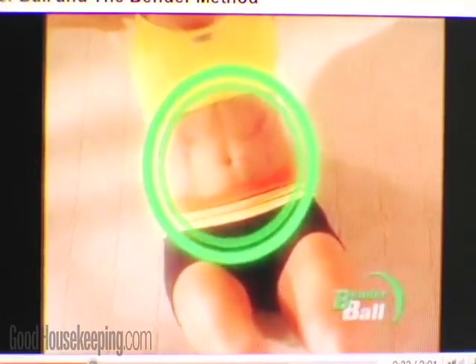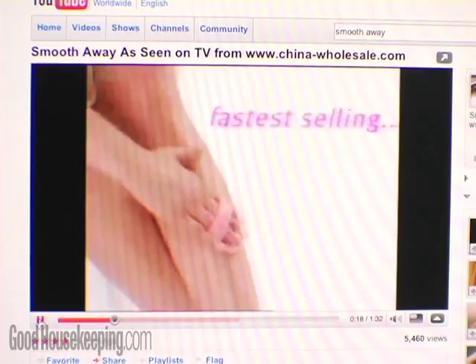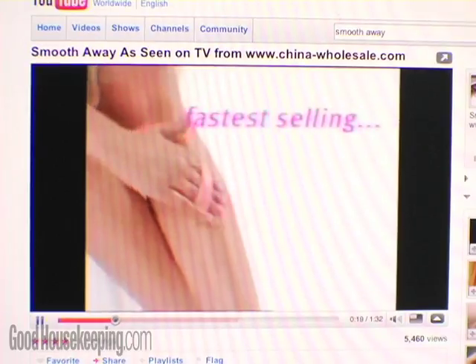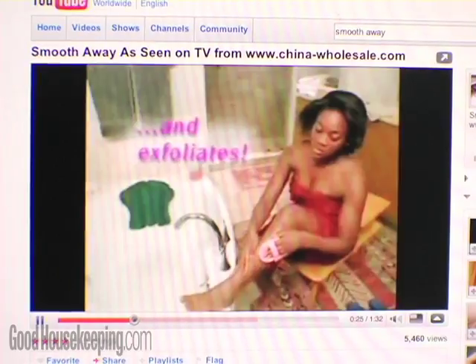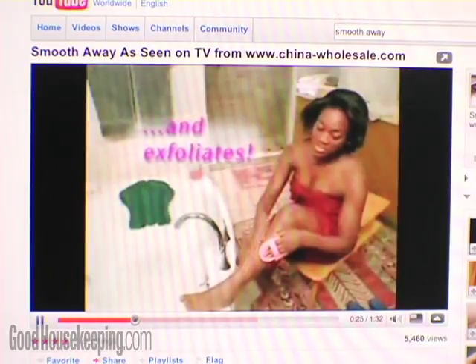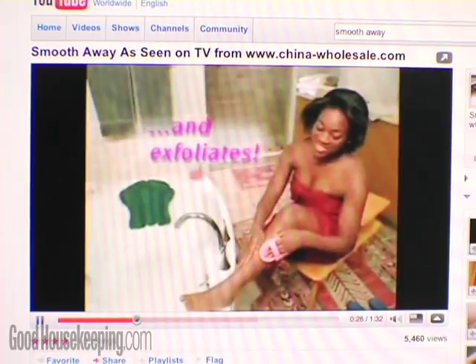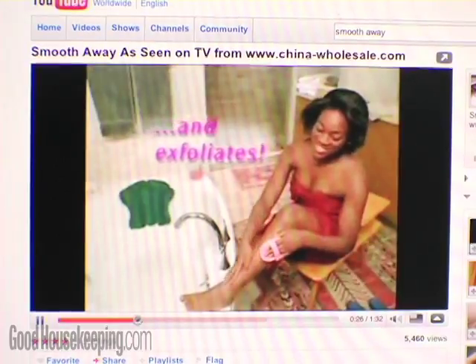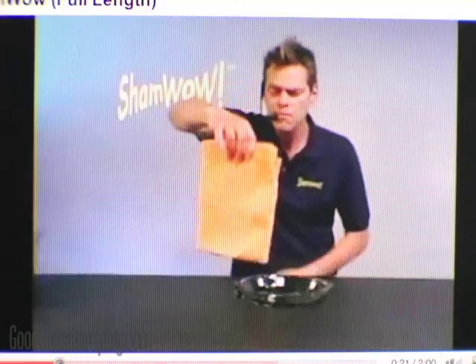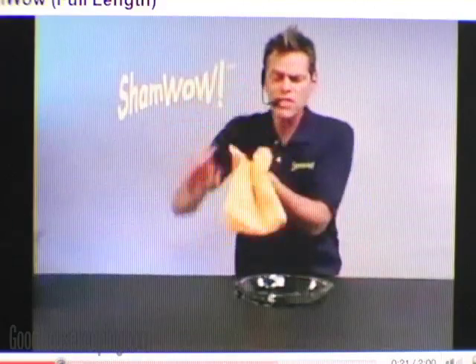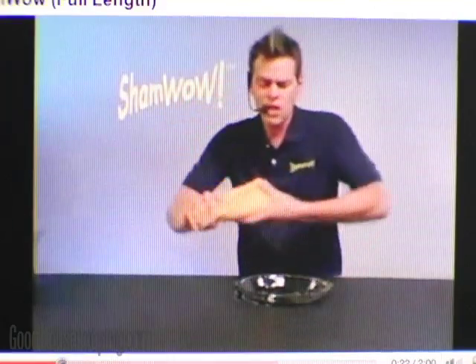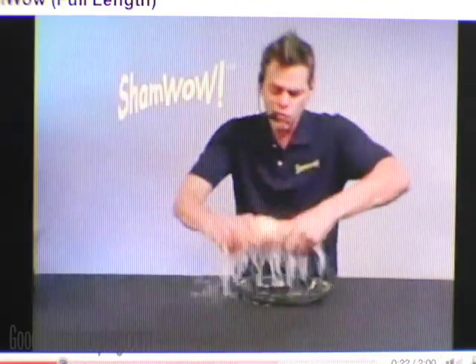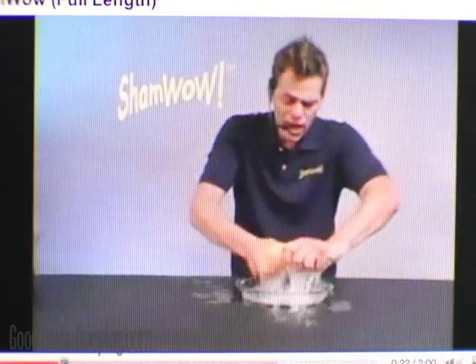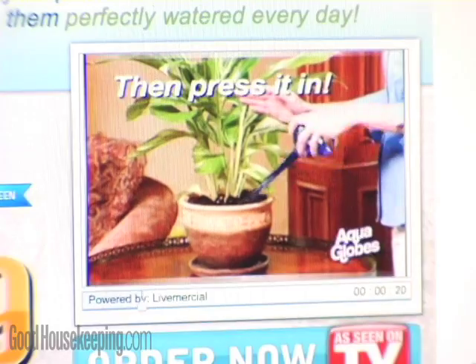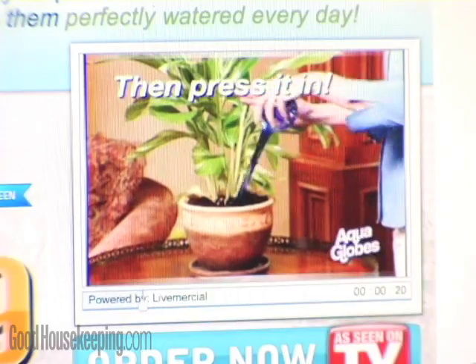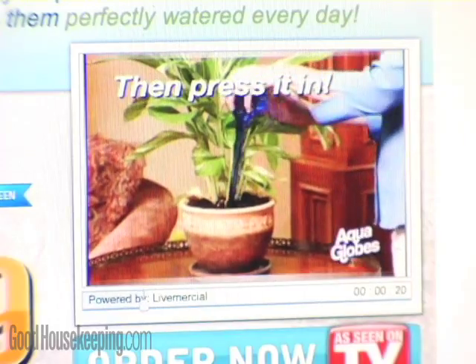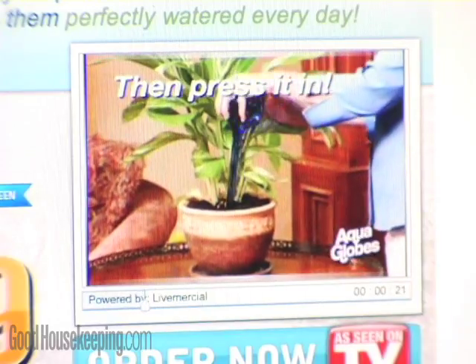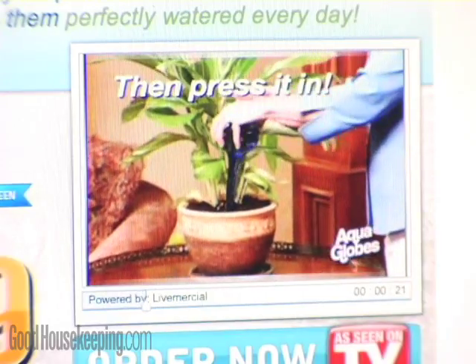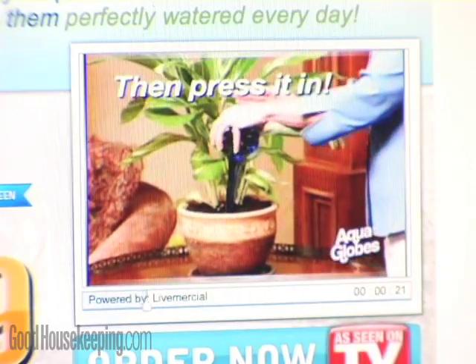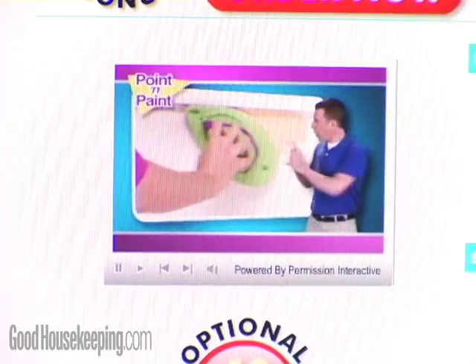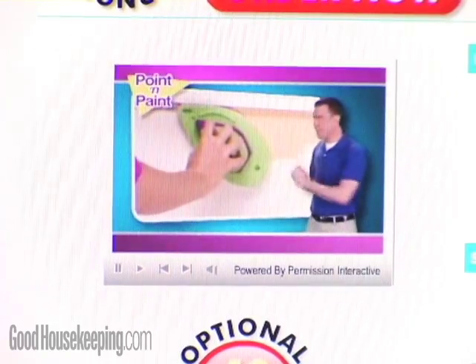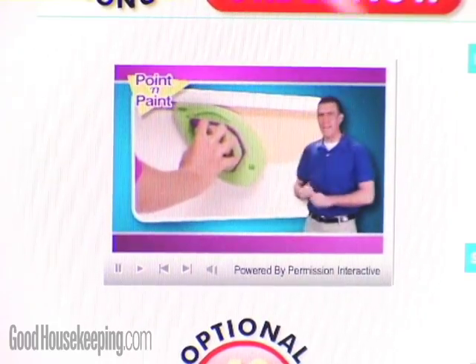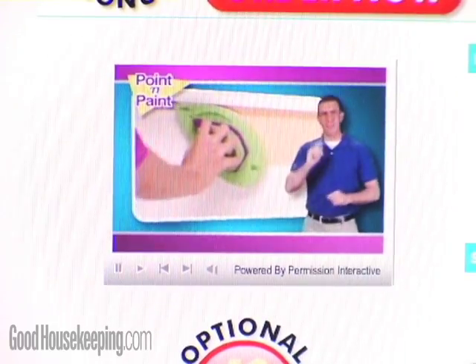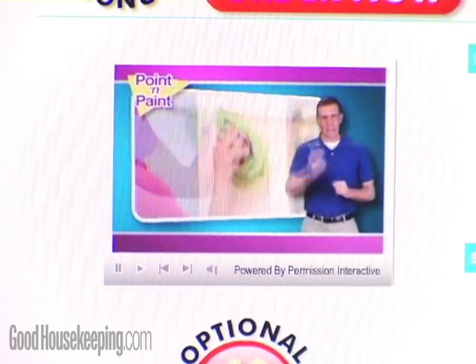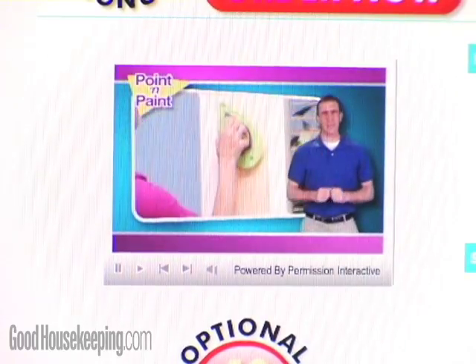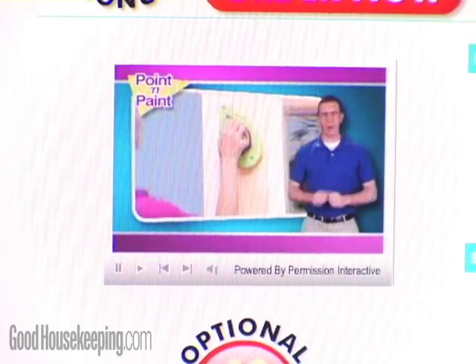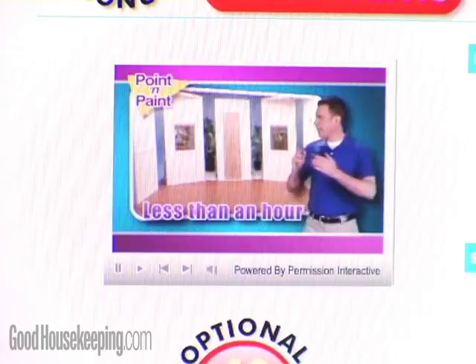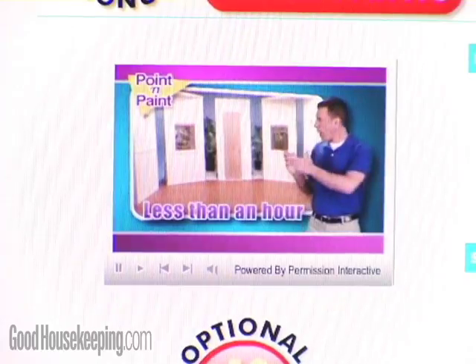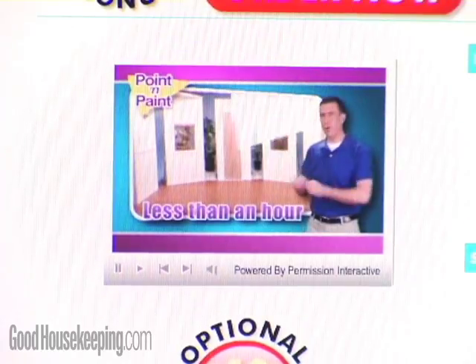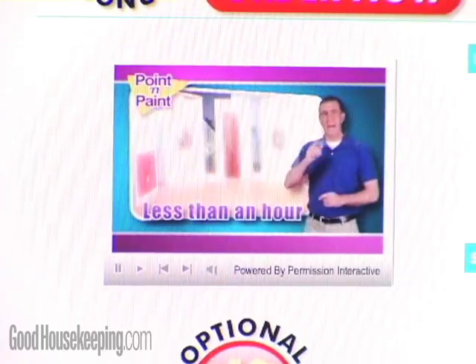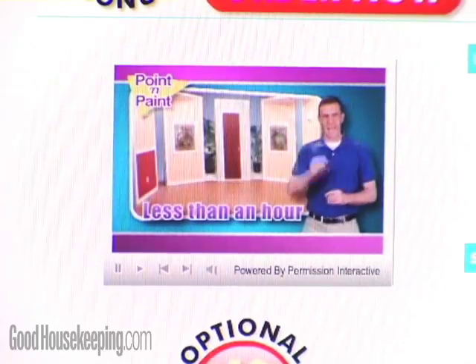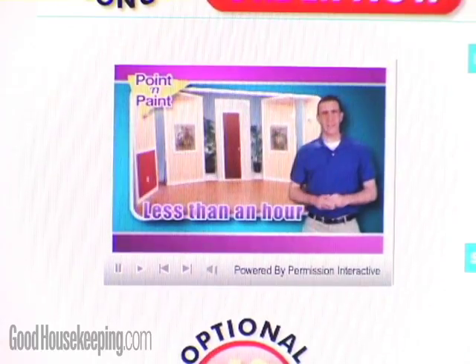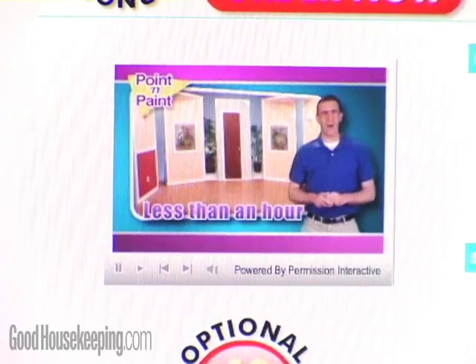Need a gadget to fix, clean, shine, paint, or seal something fast? Look no further than an infomercial product to come to the rescue, like the Point & Paint, which claims to paint an entire room in less than an hour.